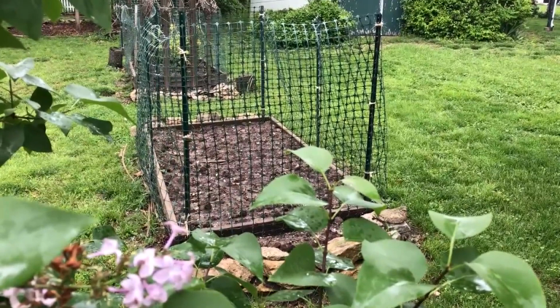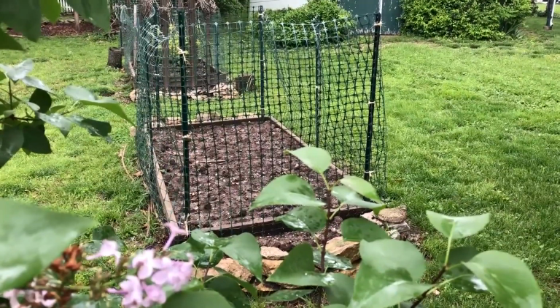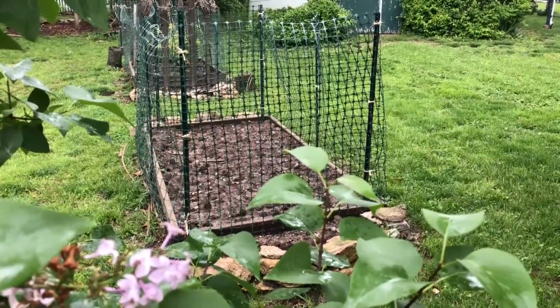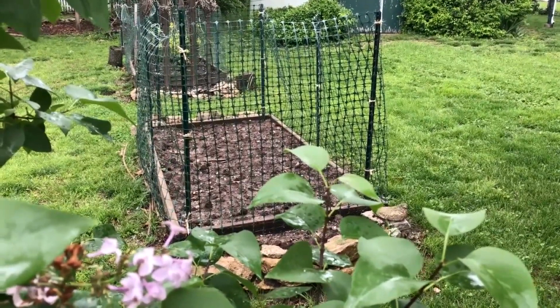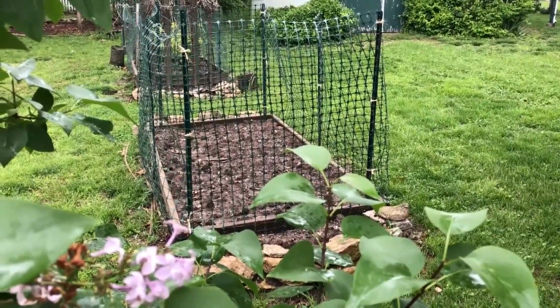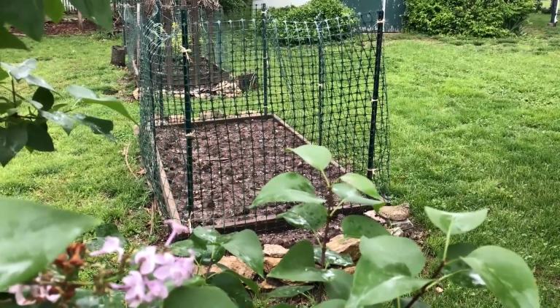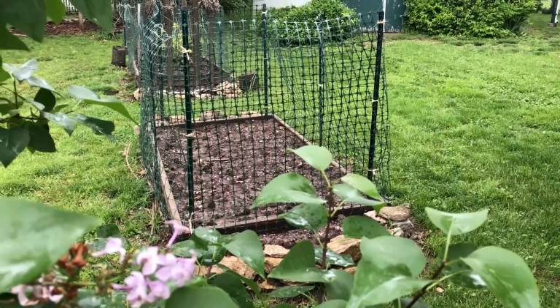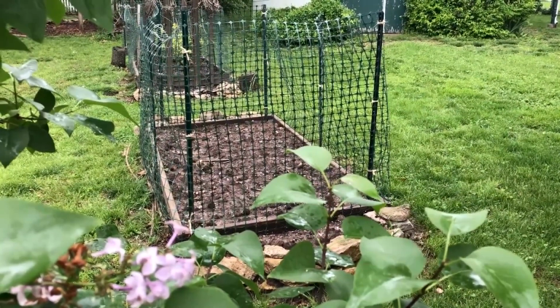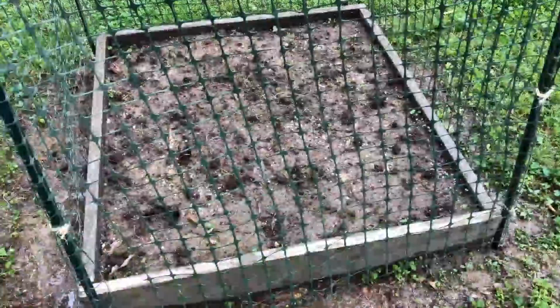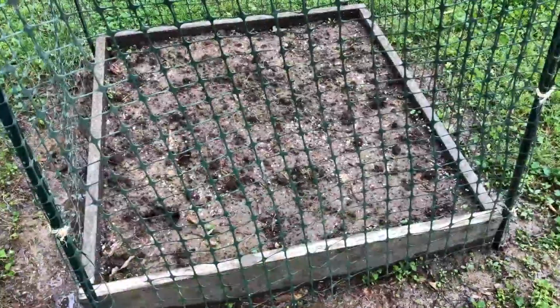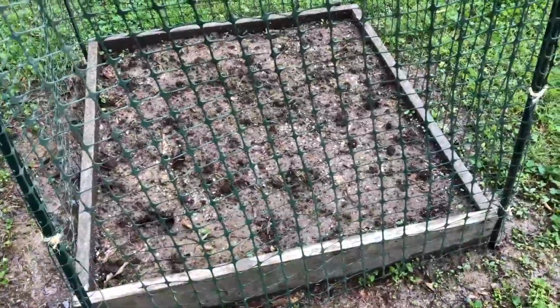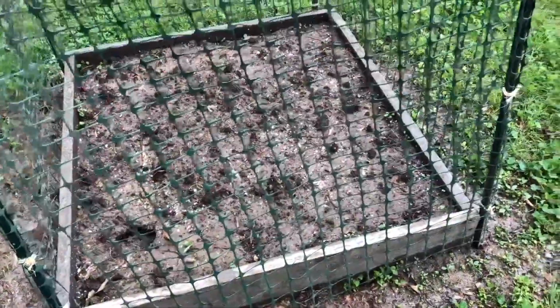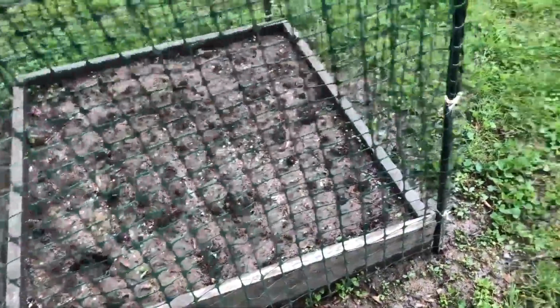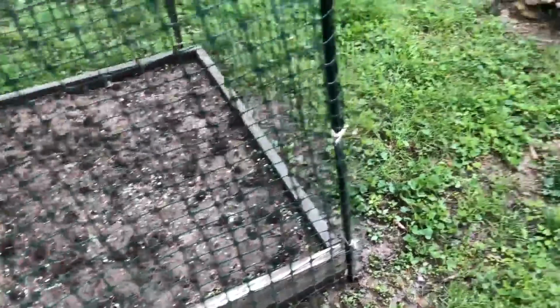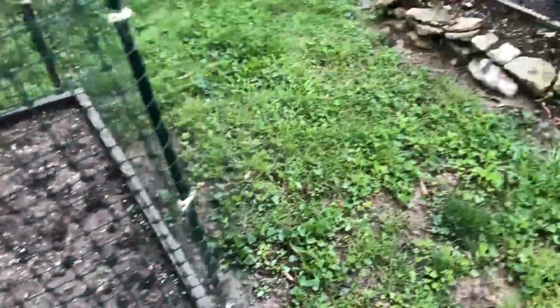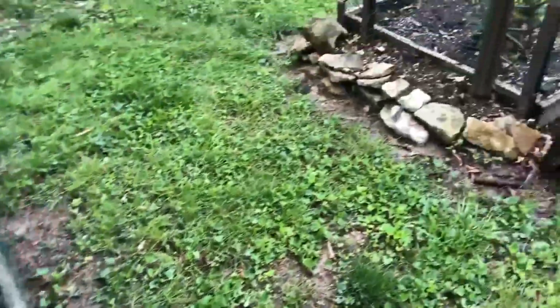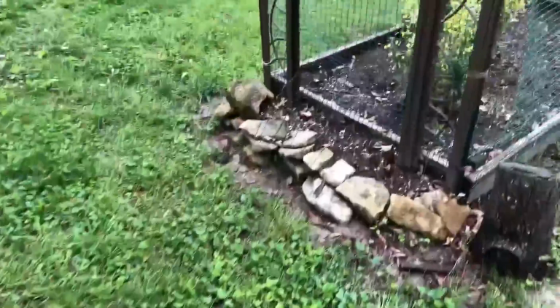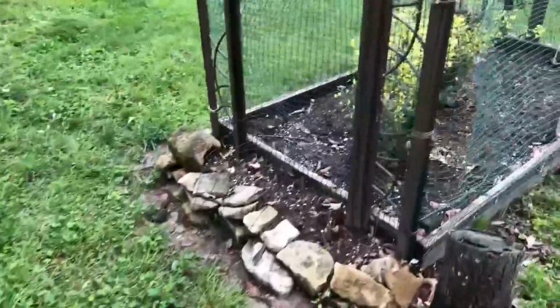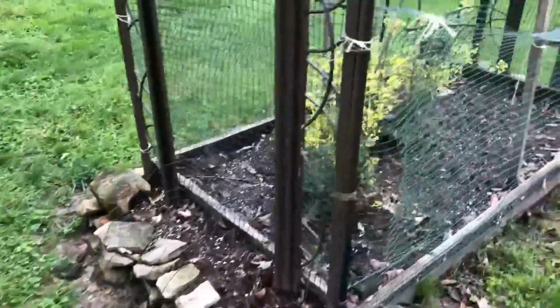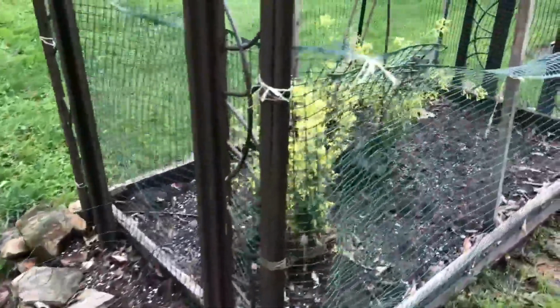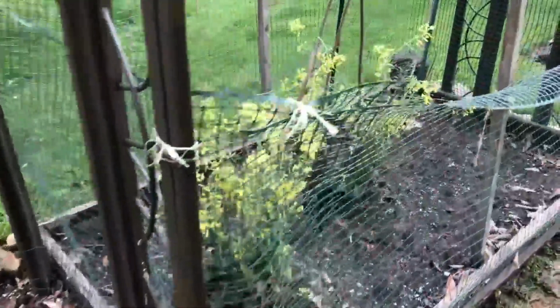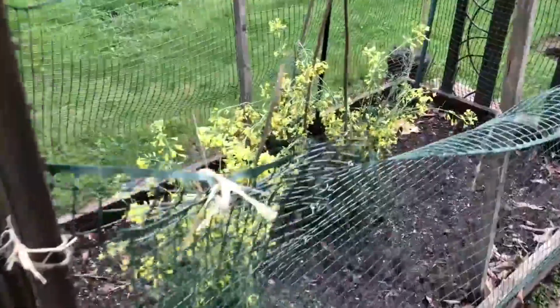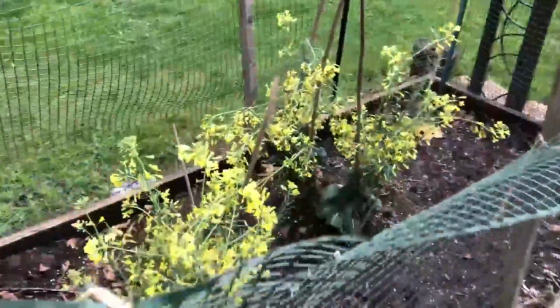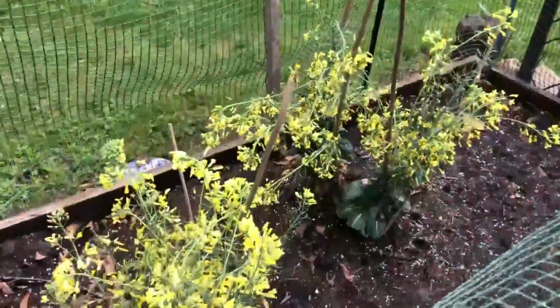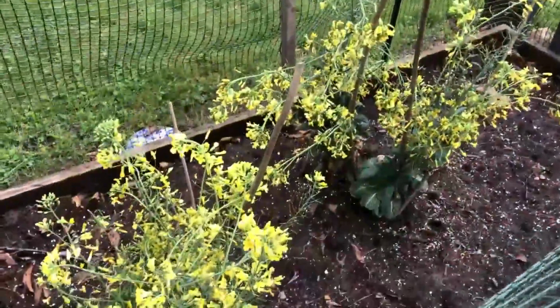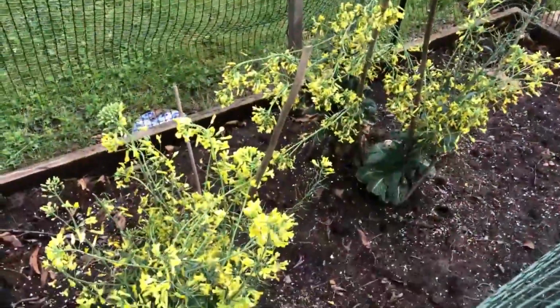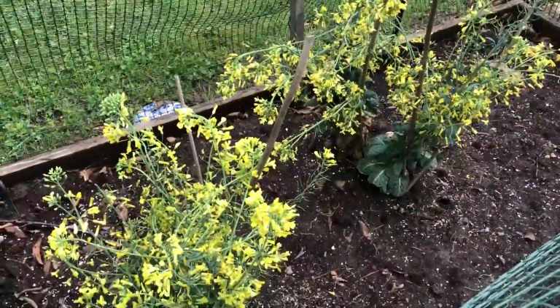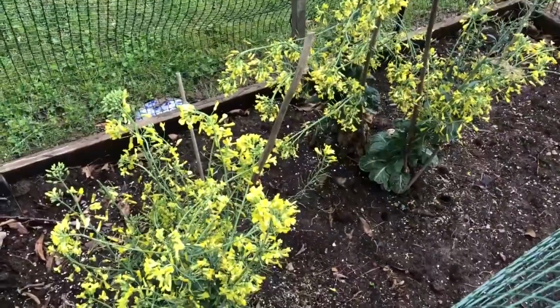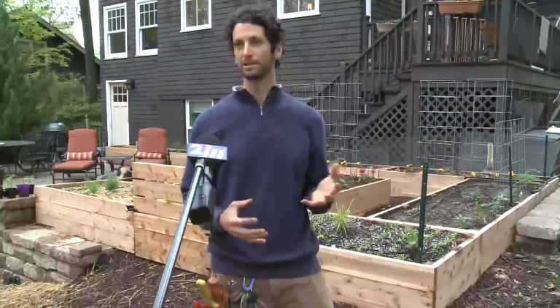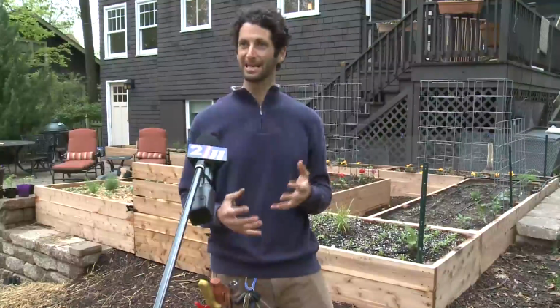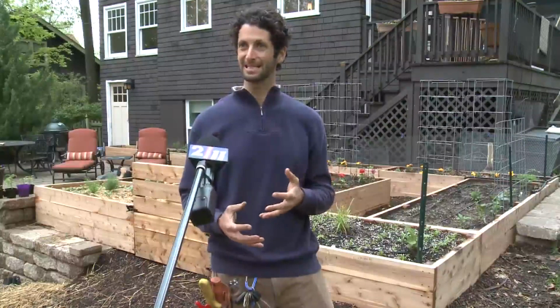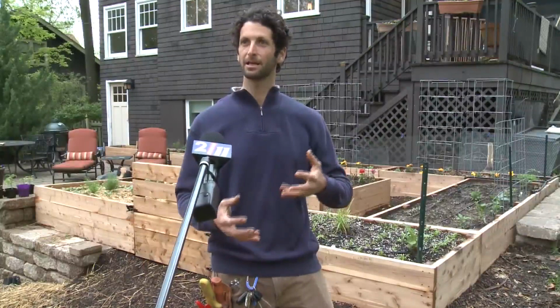How does your garden grow? With silver bells and cockle shells? Or weeds and leftover Brussels sprouts that lasted through the winter, in my case? Because I think that really helps us understand and respect what it is to eat seasonally.